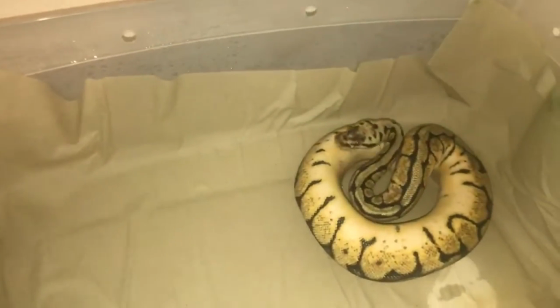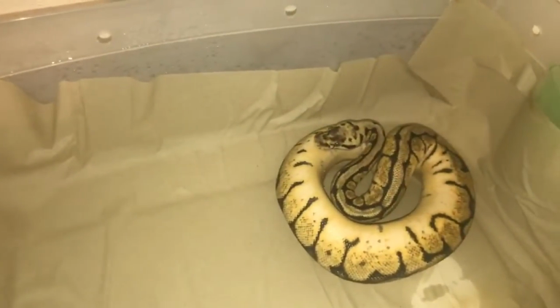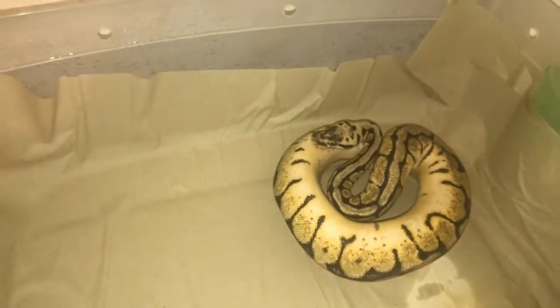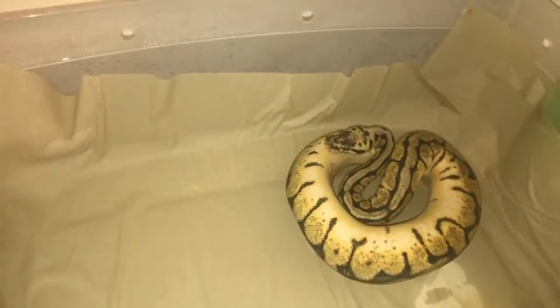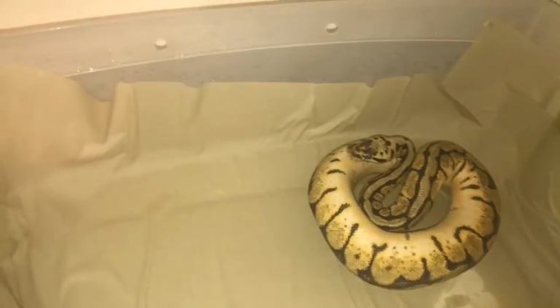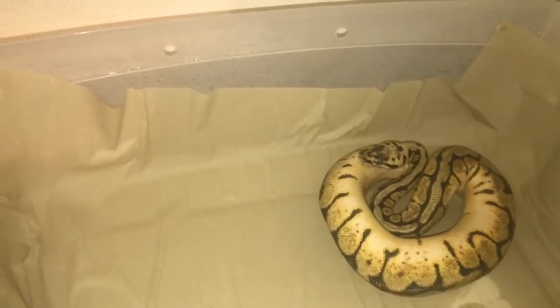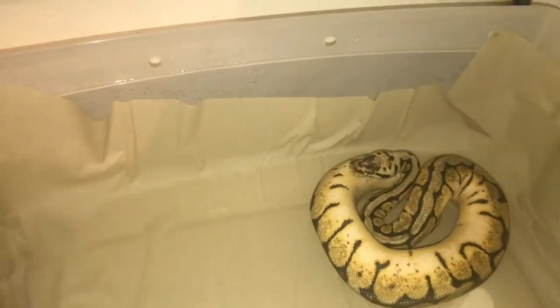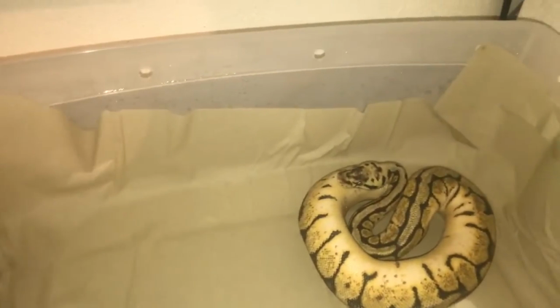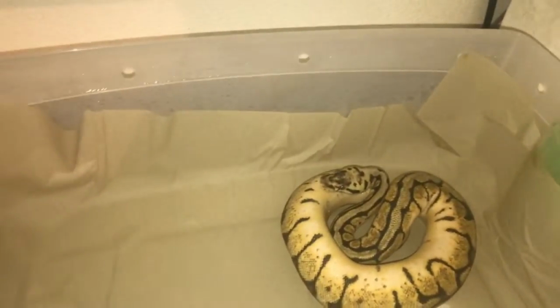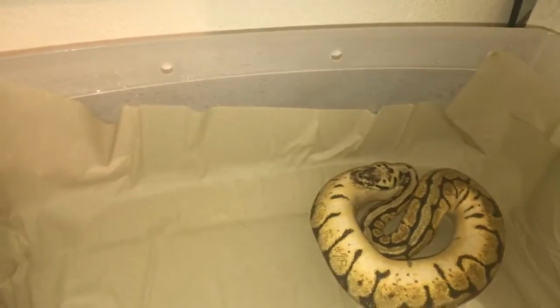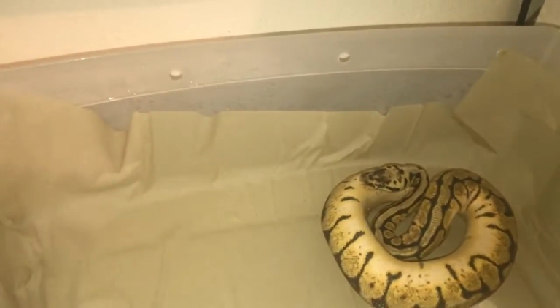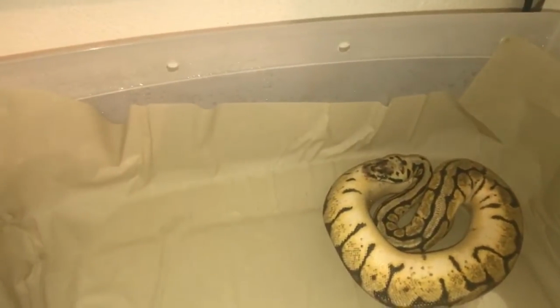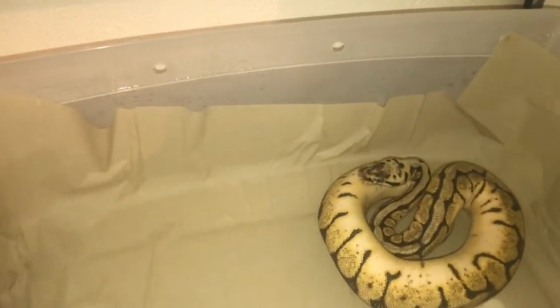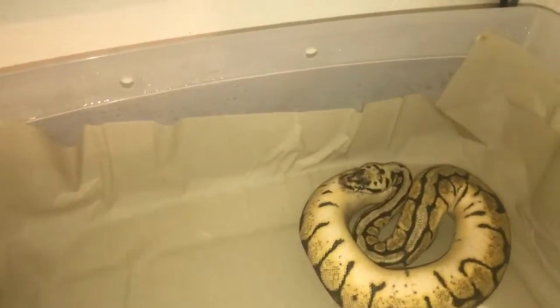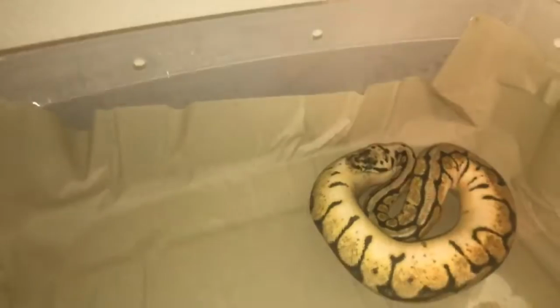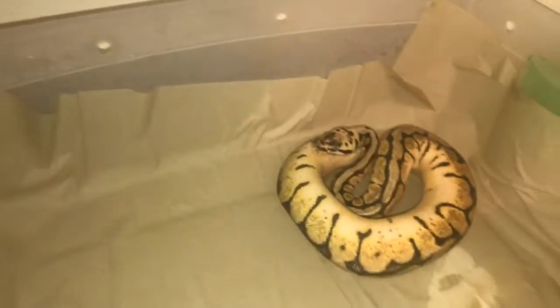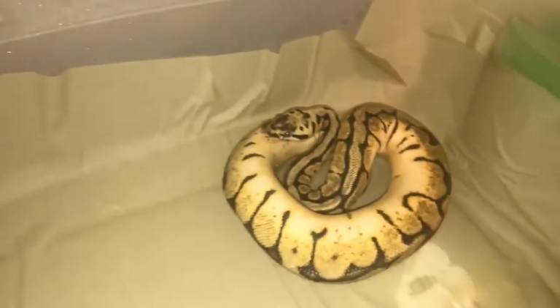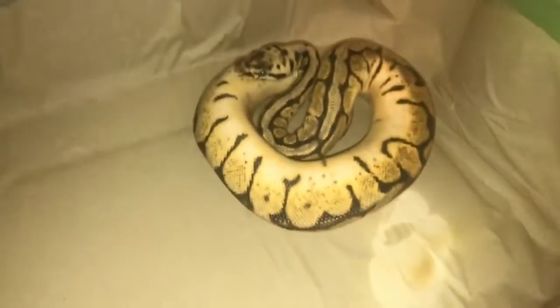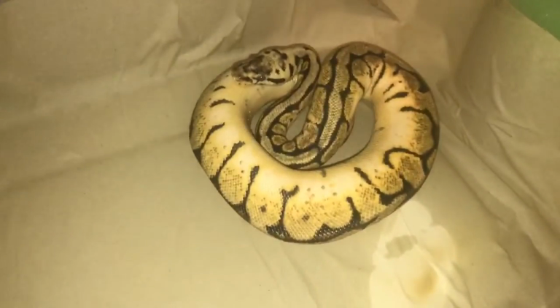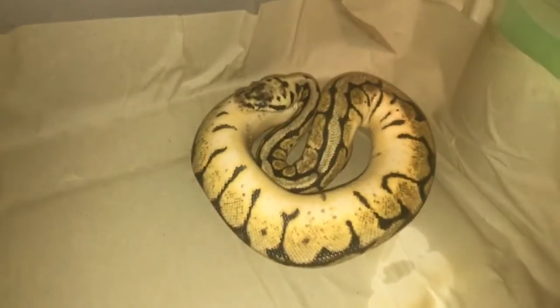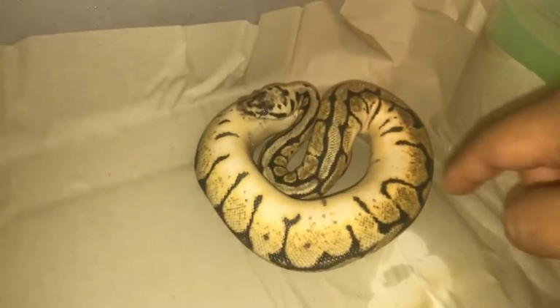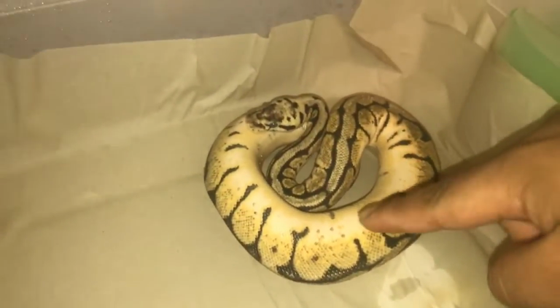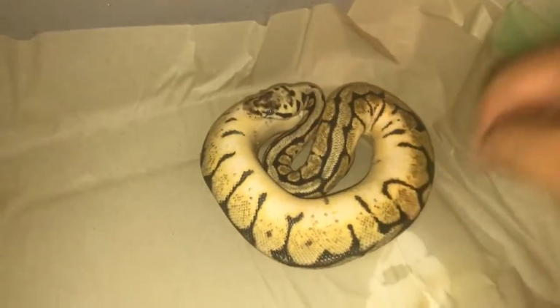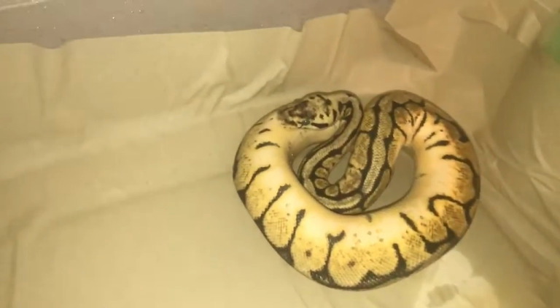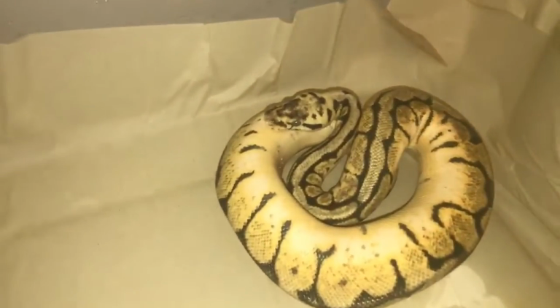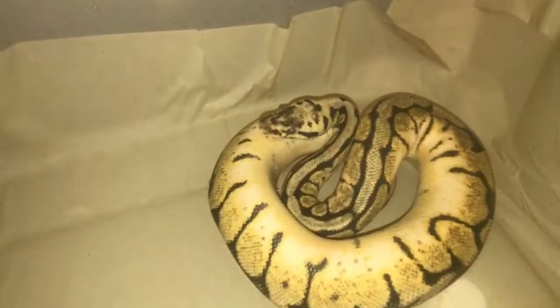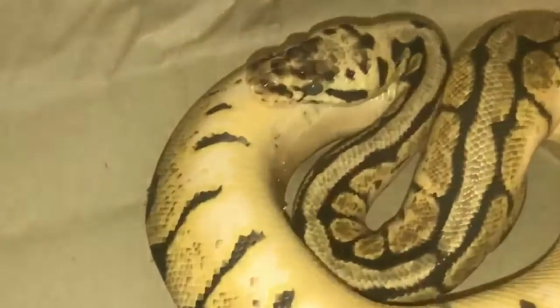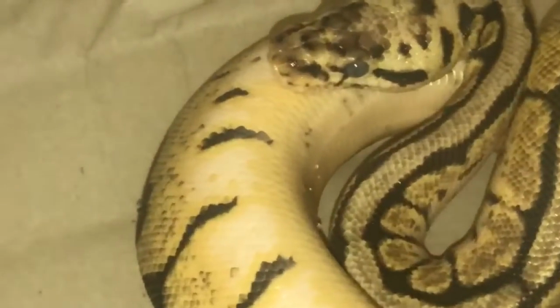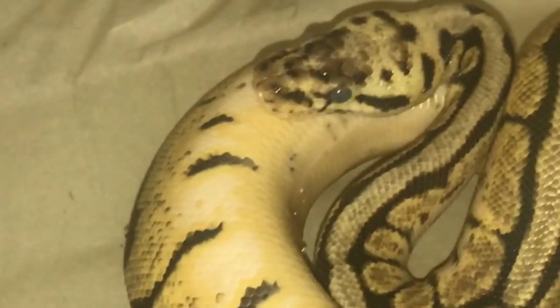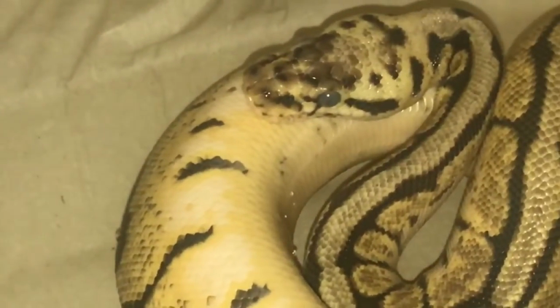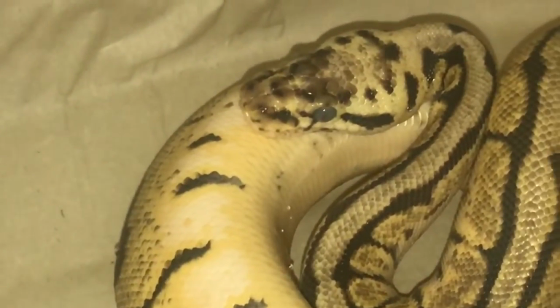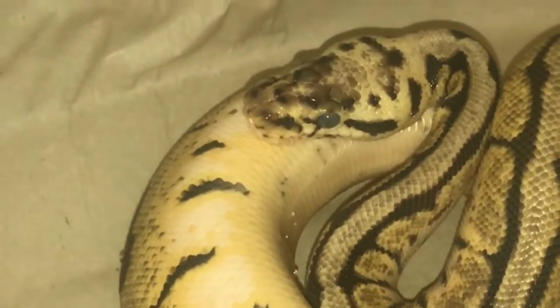Muchas veces también cuando están en proceso de muda pueden estar algo estresadas y también pueden llegar a morder. Entonces aquí como podemos notar, su color es algo opaco.